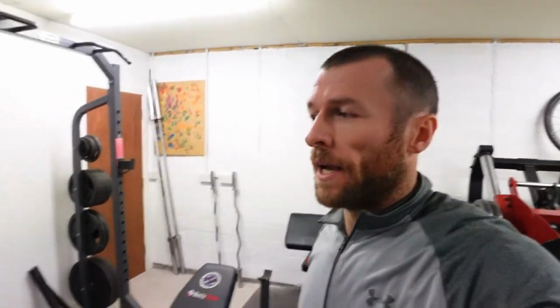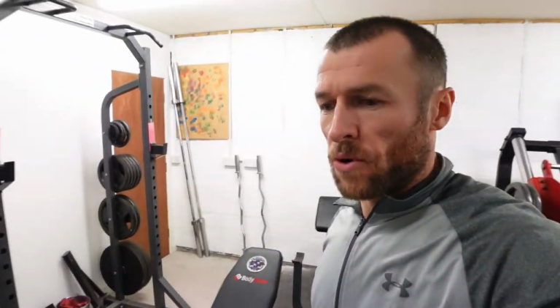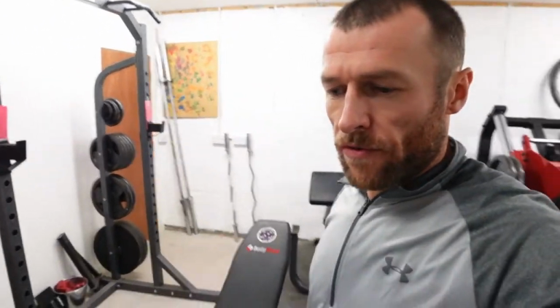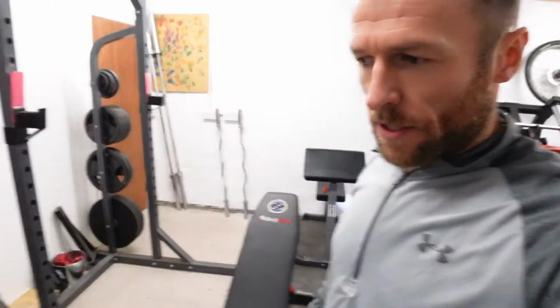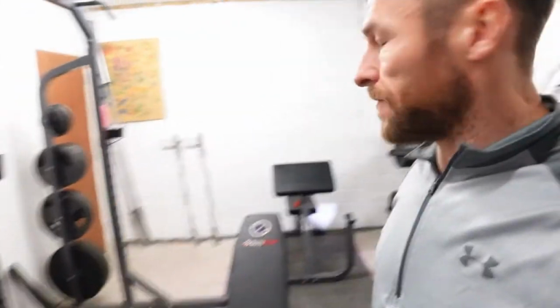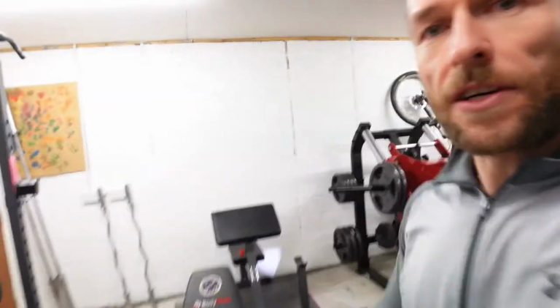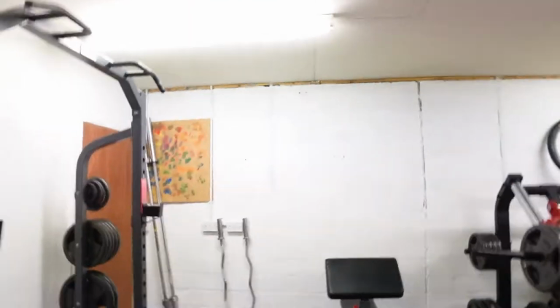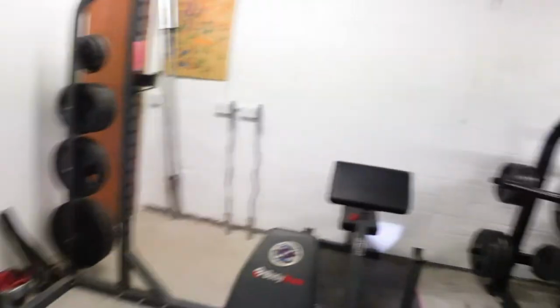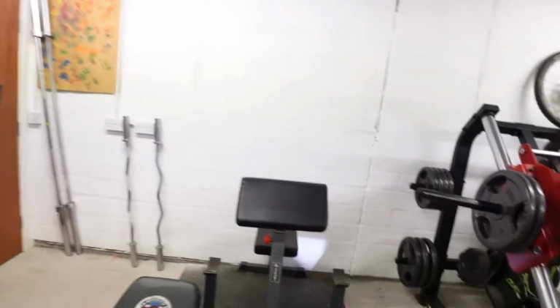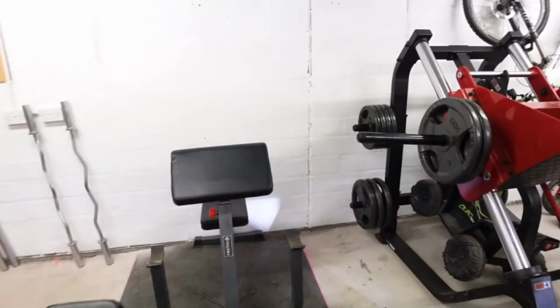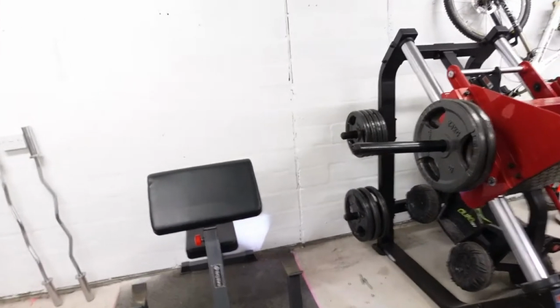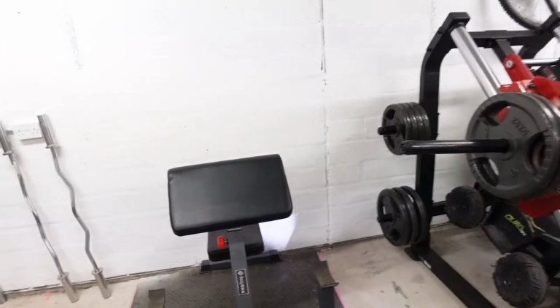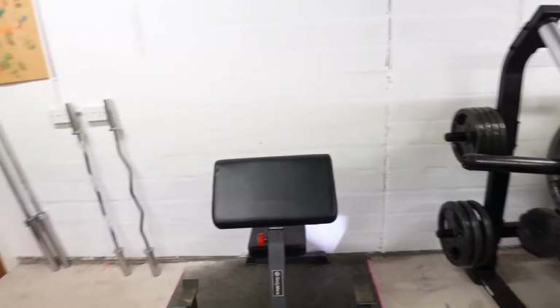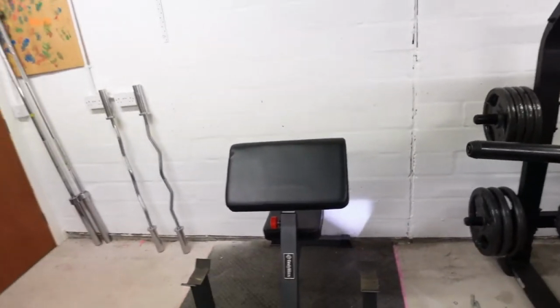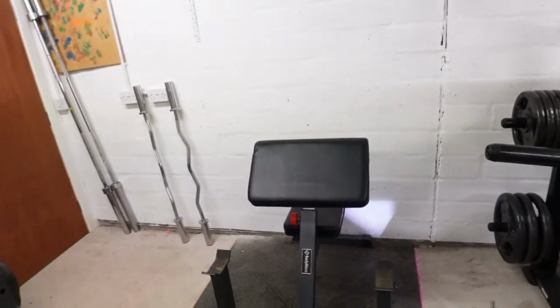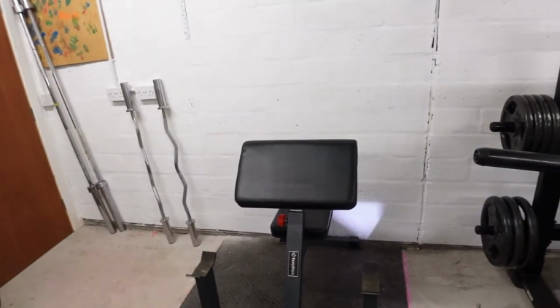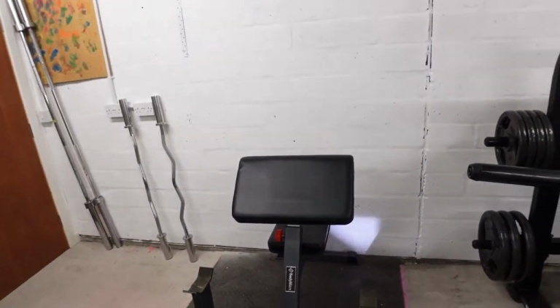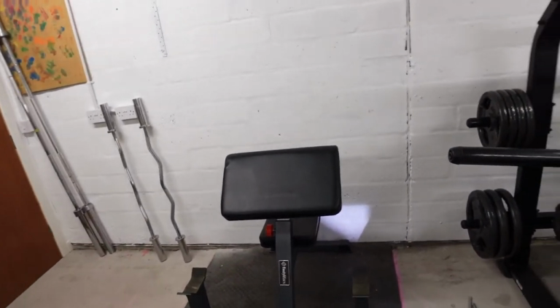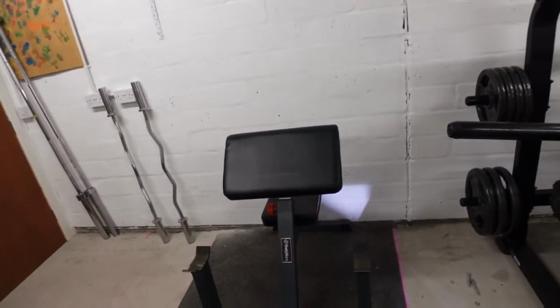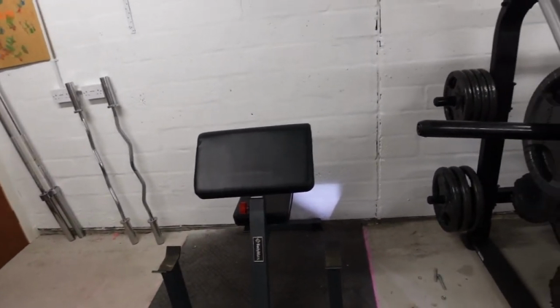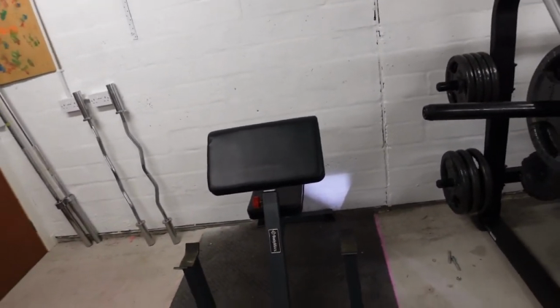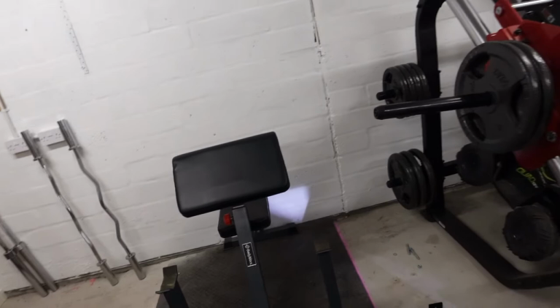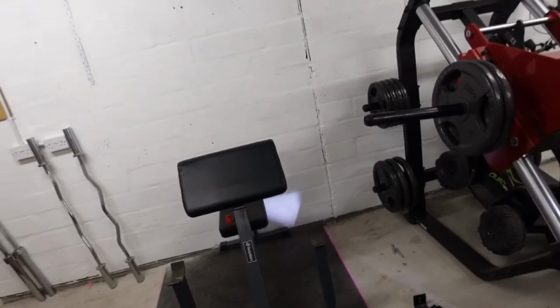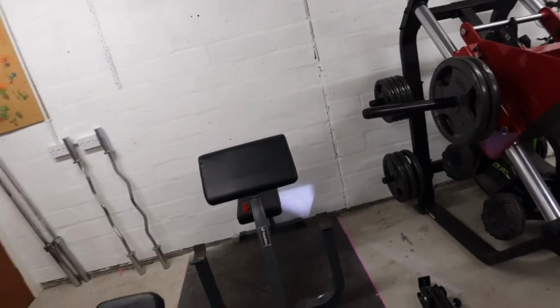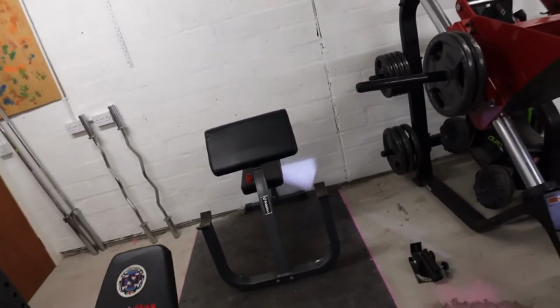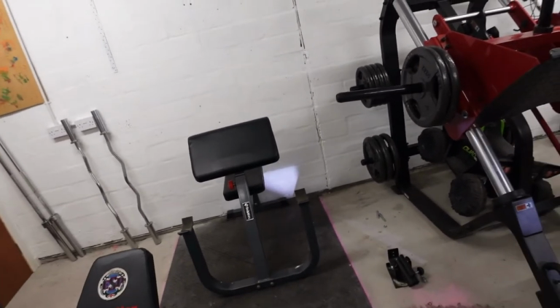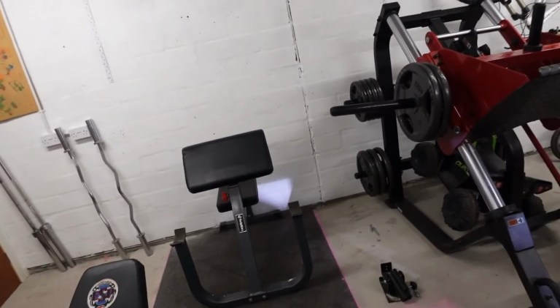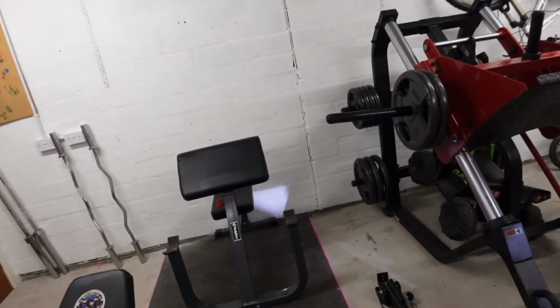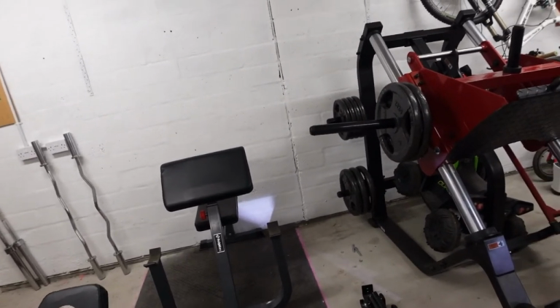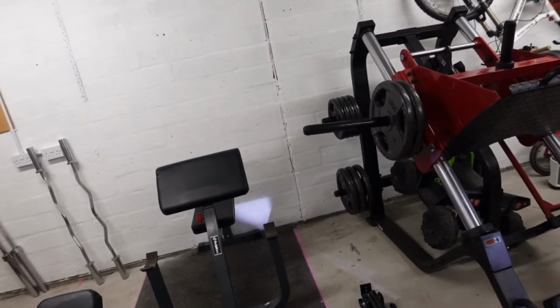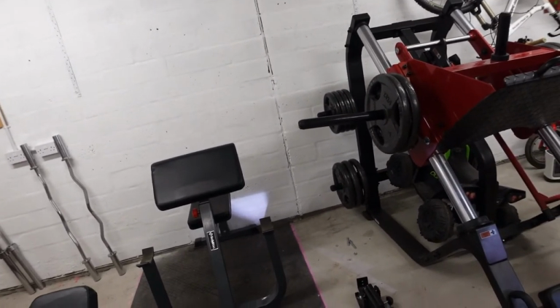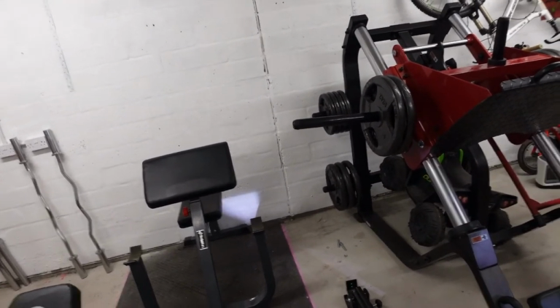Moving round a little further, we've got a preacher curl. I know I could have done it on the bench but I quite like having the dedicated preacher curl bench. It's pretty good — I enjoy that.